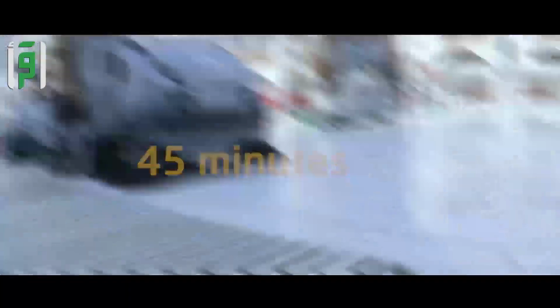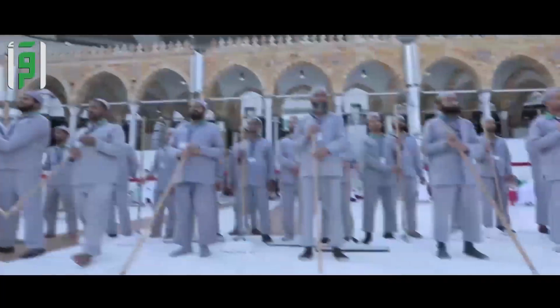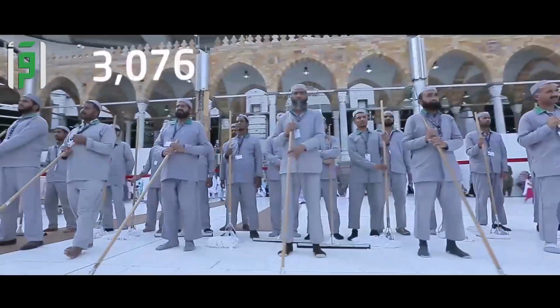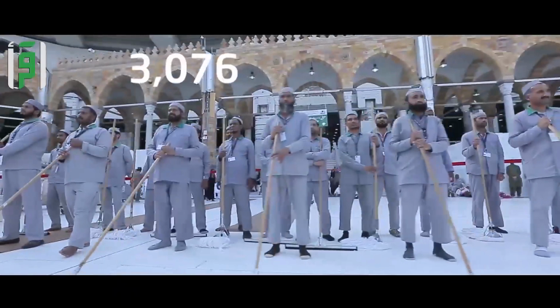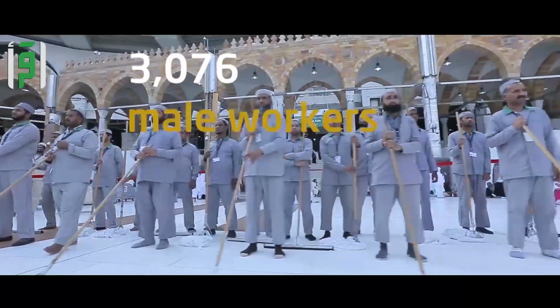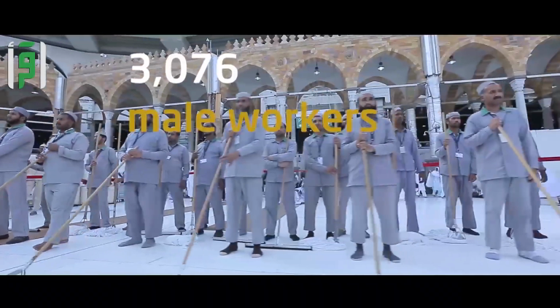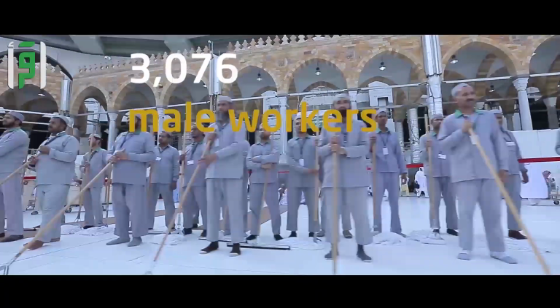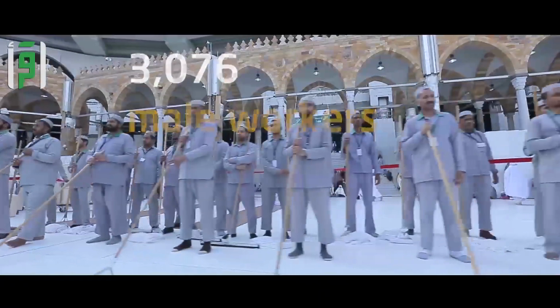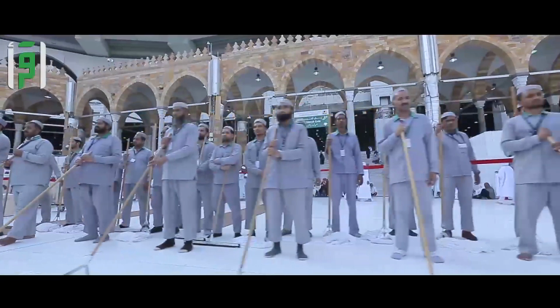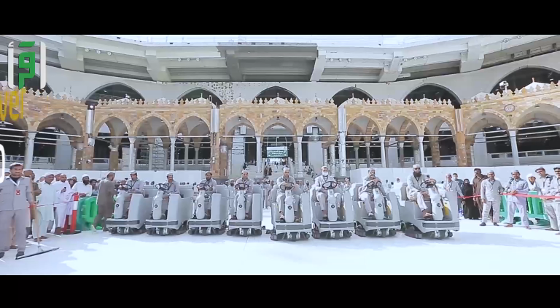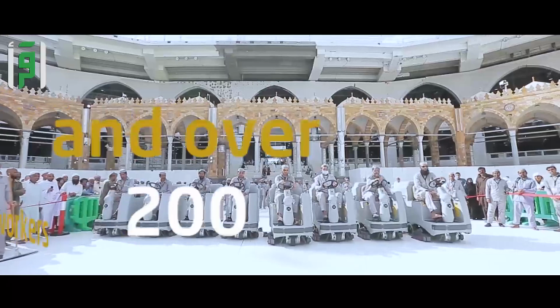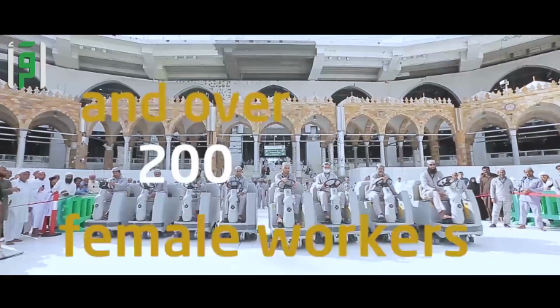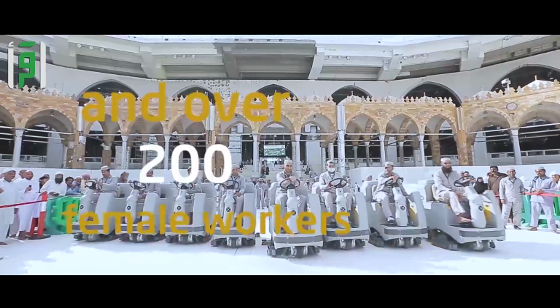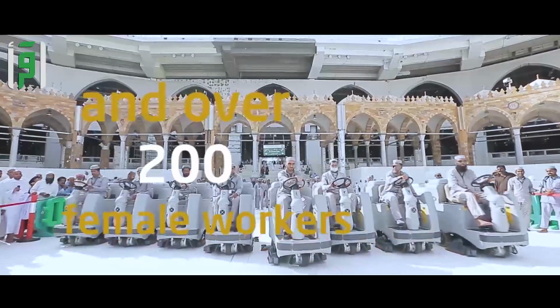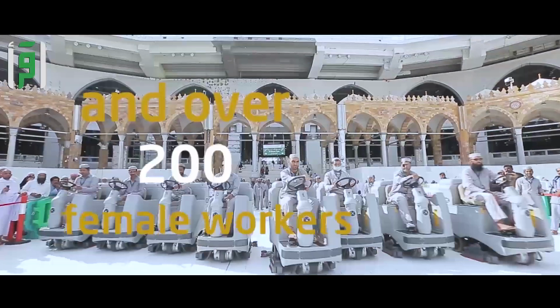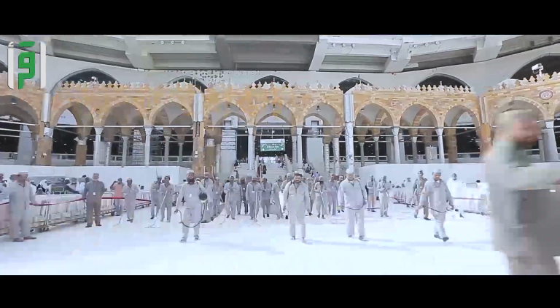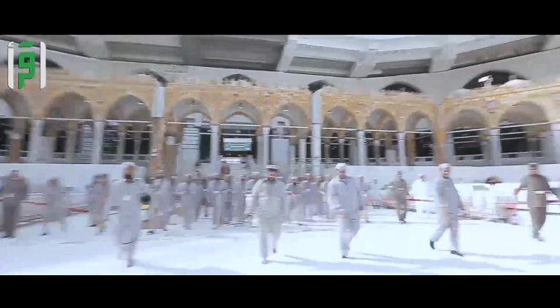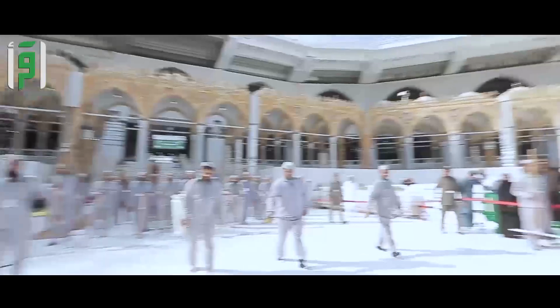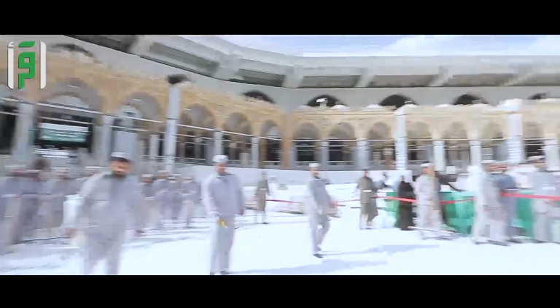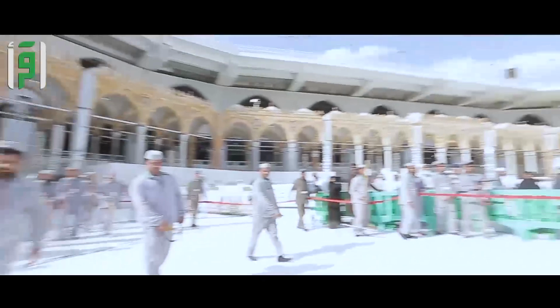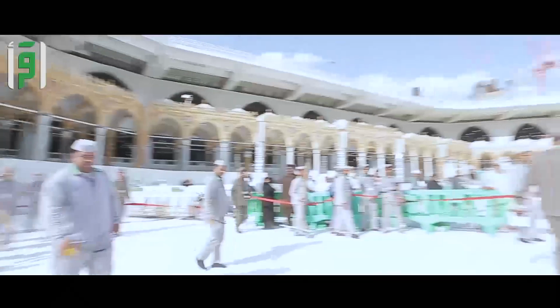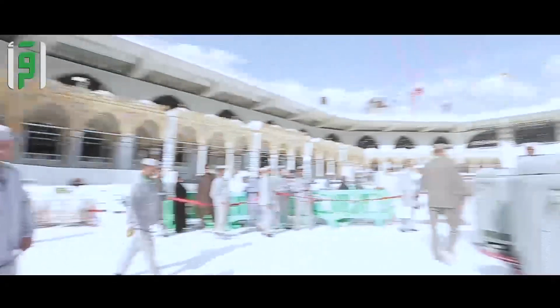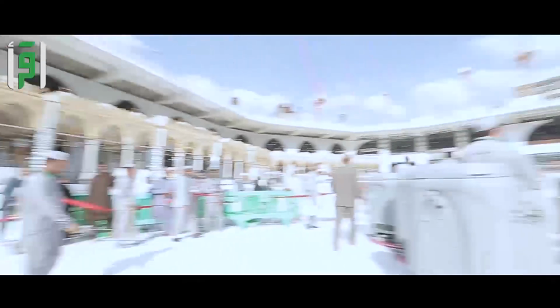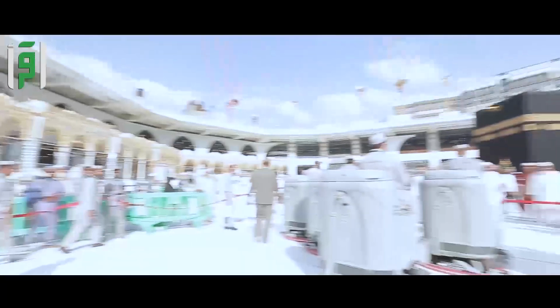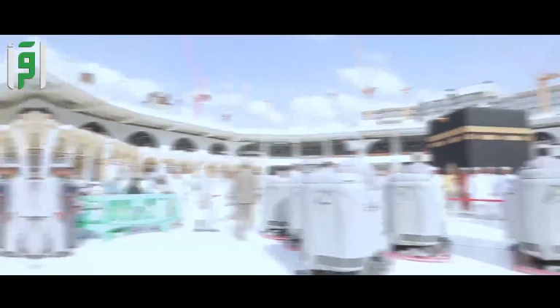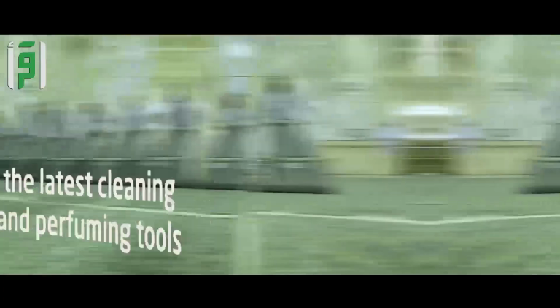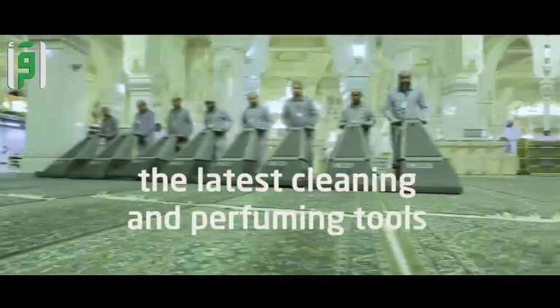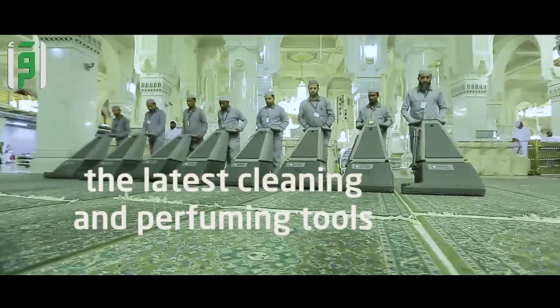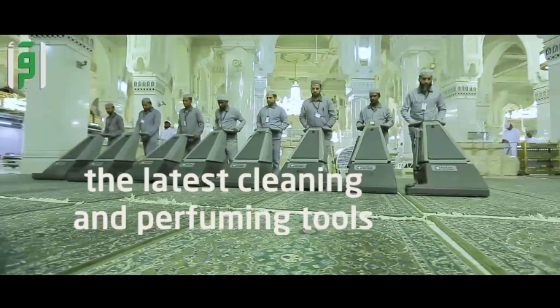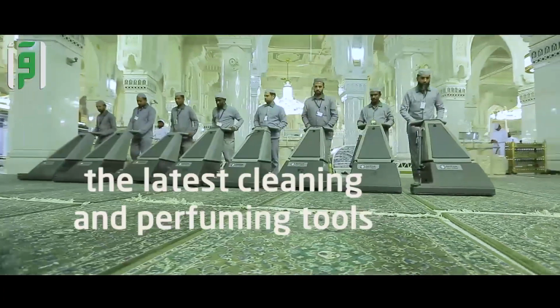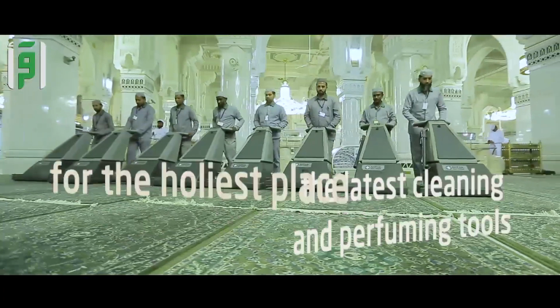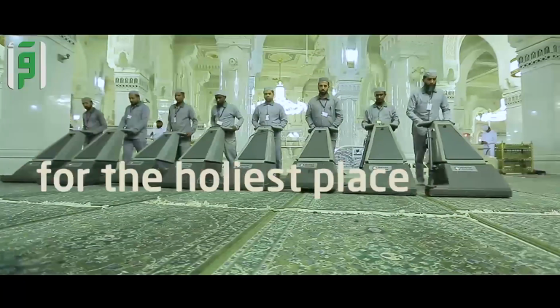3,076 male workers and over 200 female workers work around the clock over four shifts. They use the latest cleaning and perfuming tools for this holiest of places.